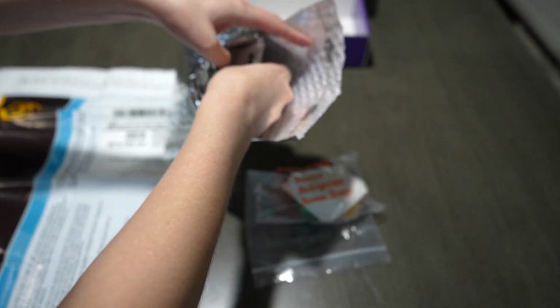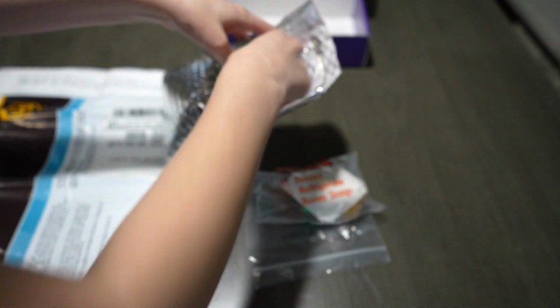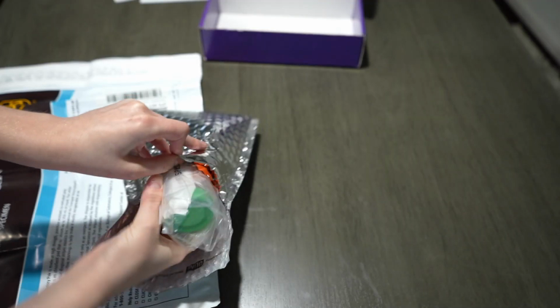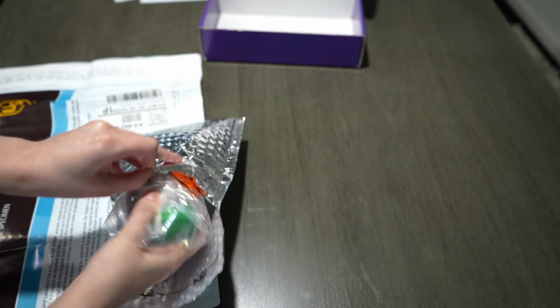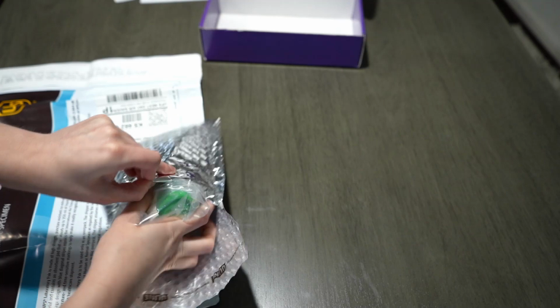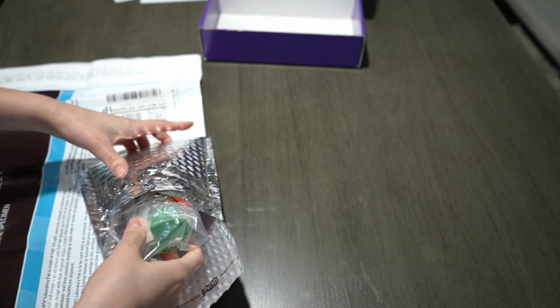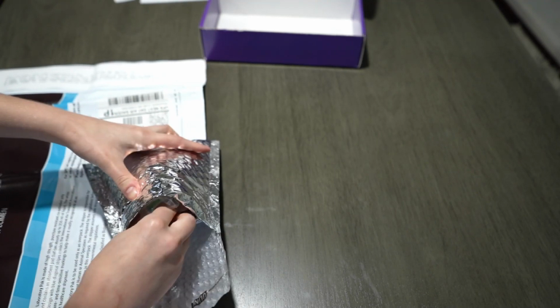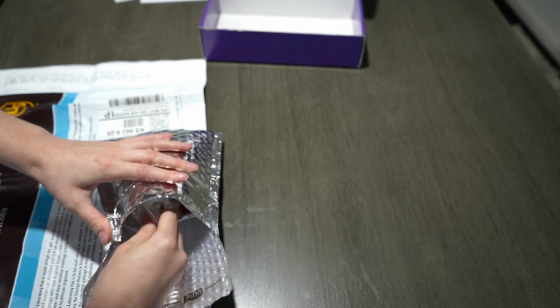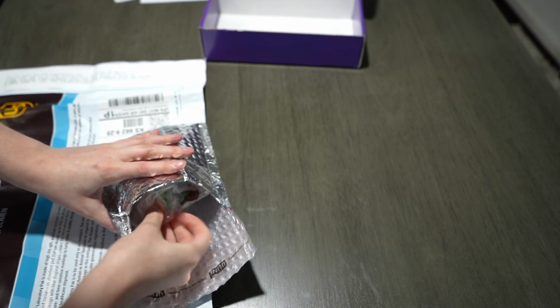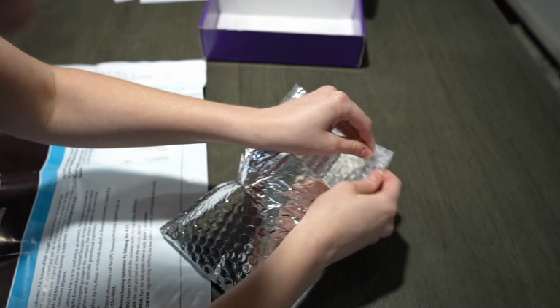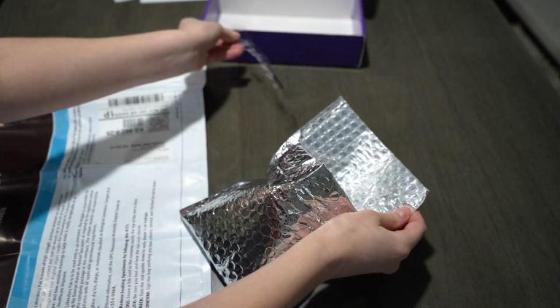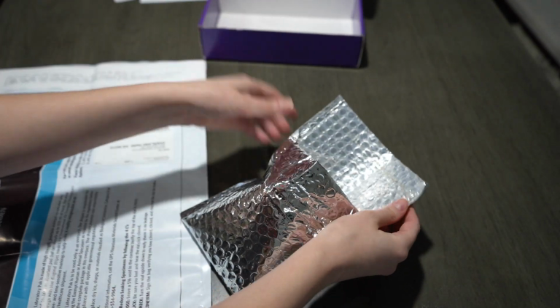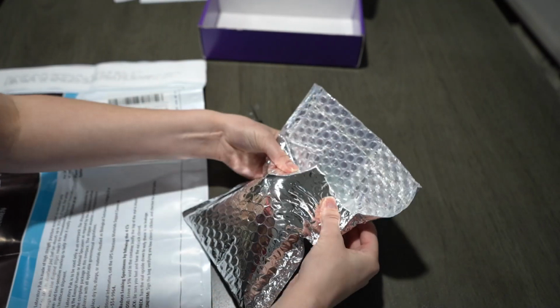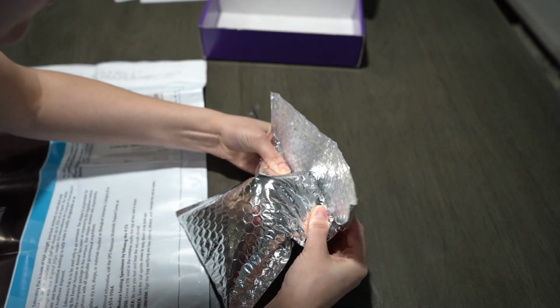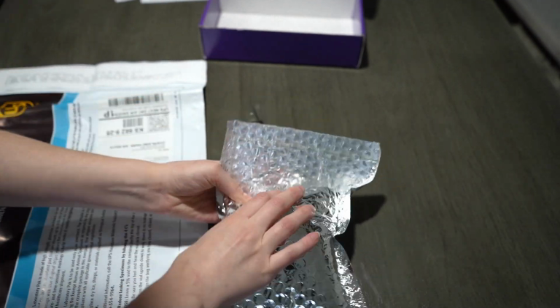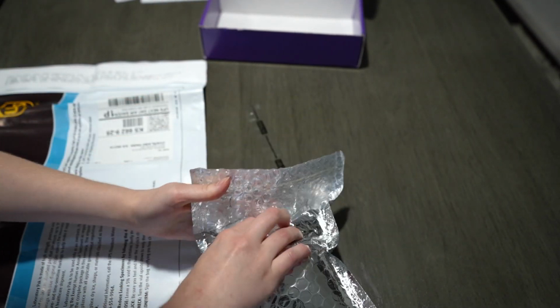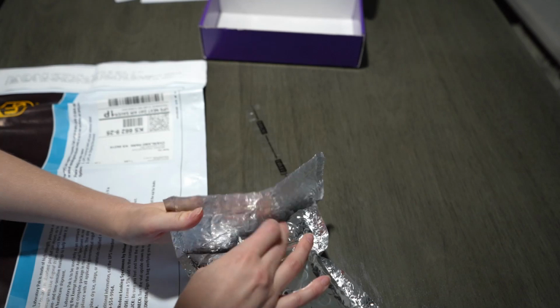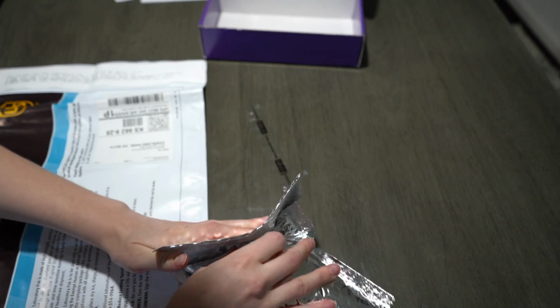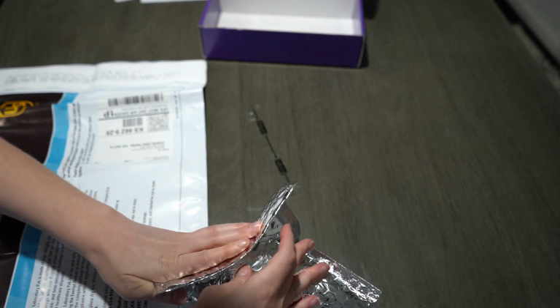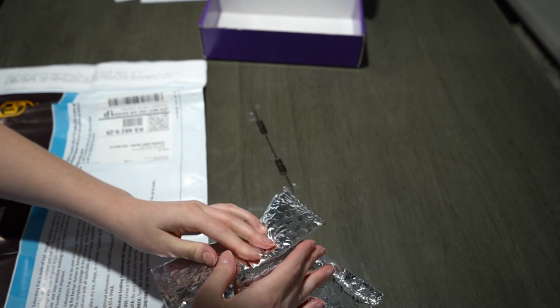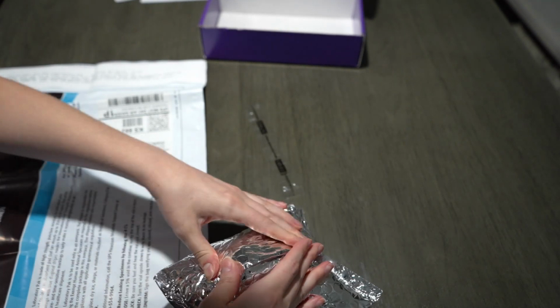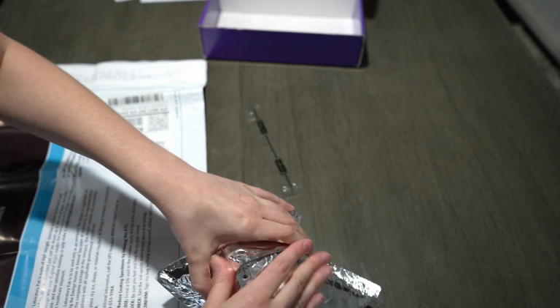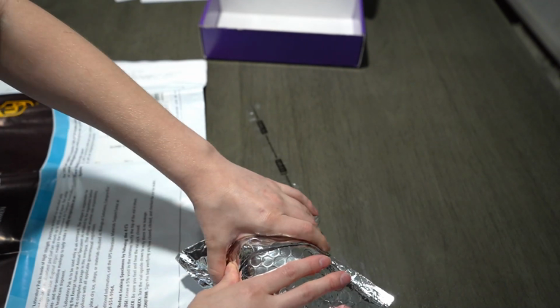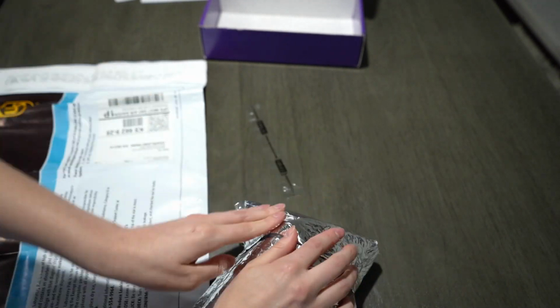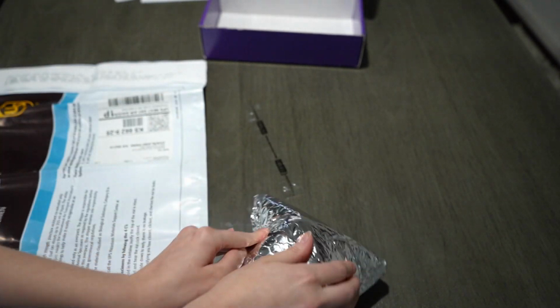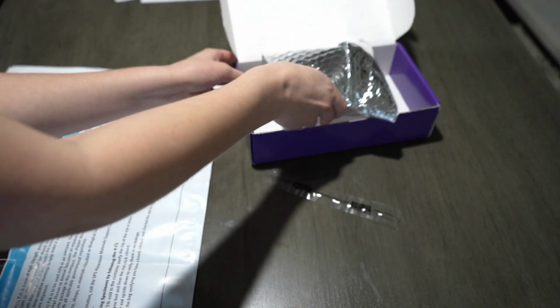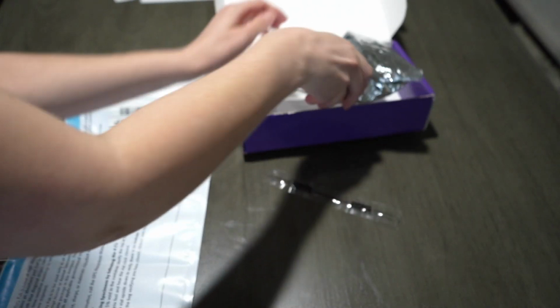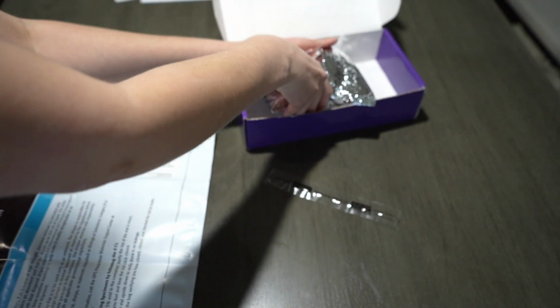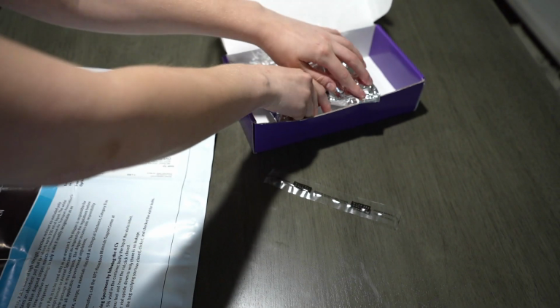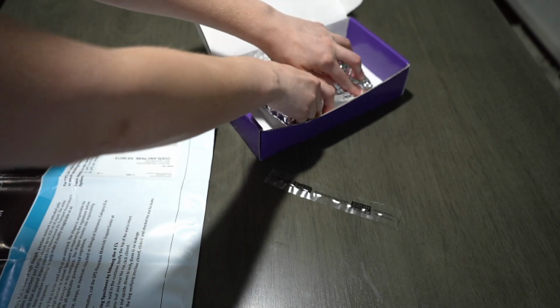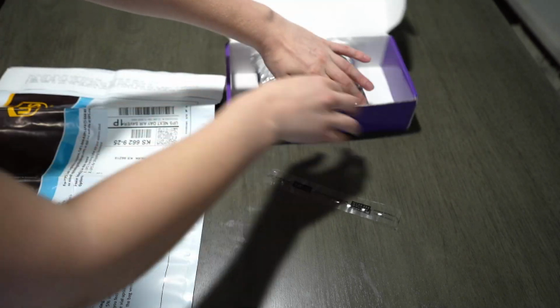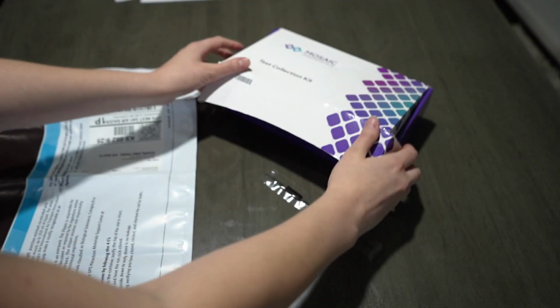The ice pack does come with the kit and you need to freeze it — overnight the night before, or at least for four hours. You also want to freeze the urine sample for at least four hours or more. Then you're going to put the frozen urine sample in the insulated envelope, and then put that back in the box it came with.